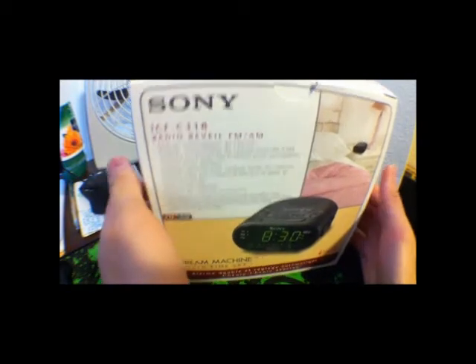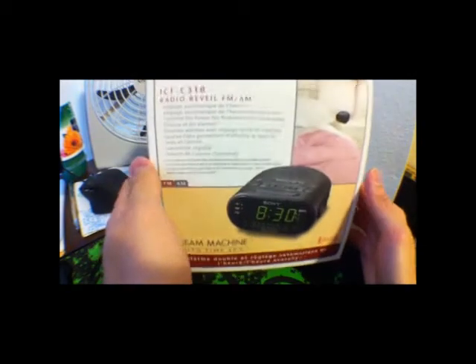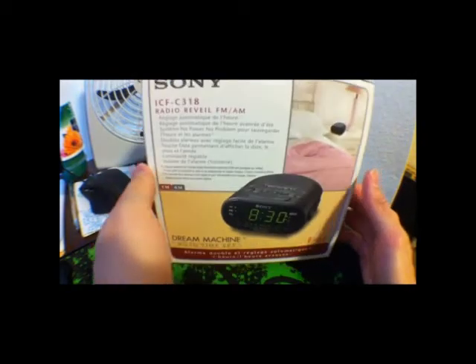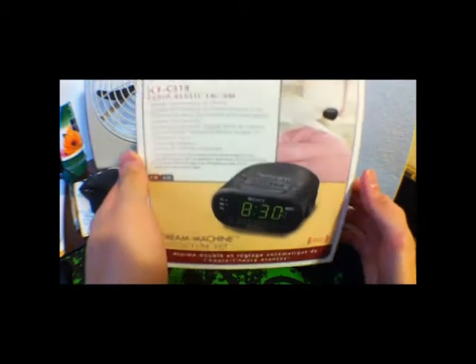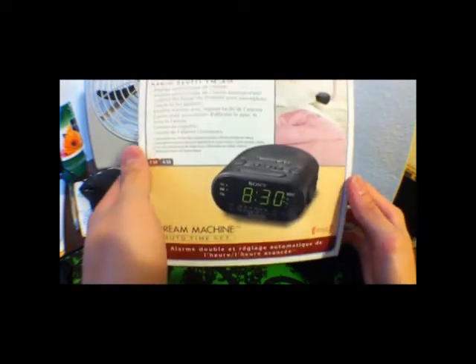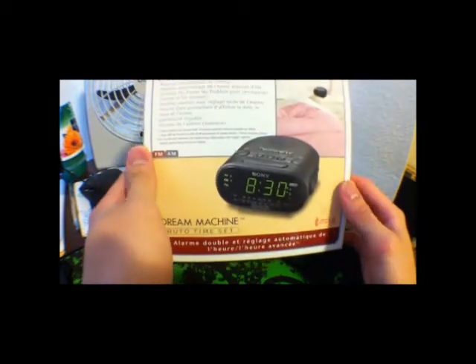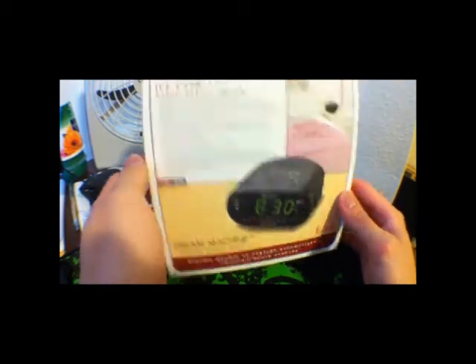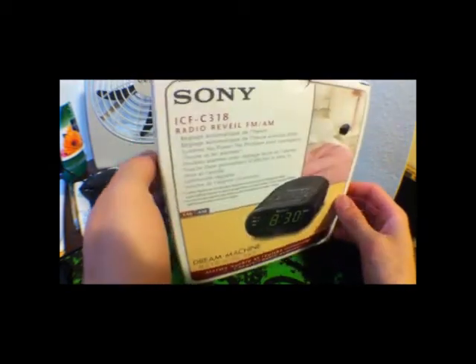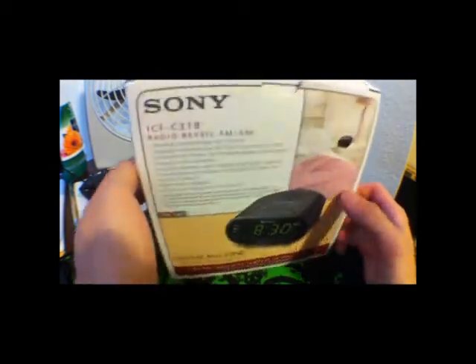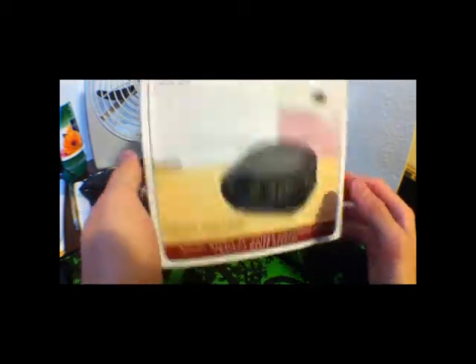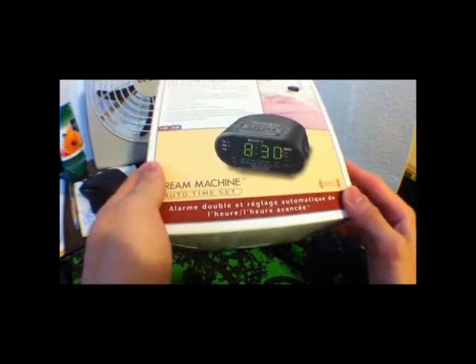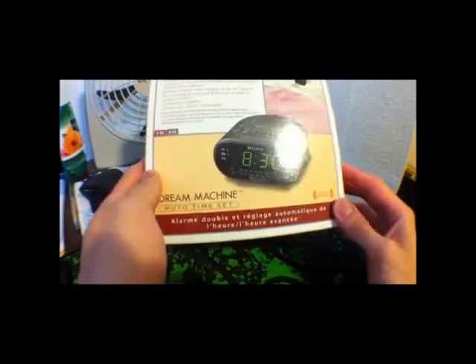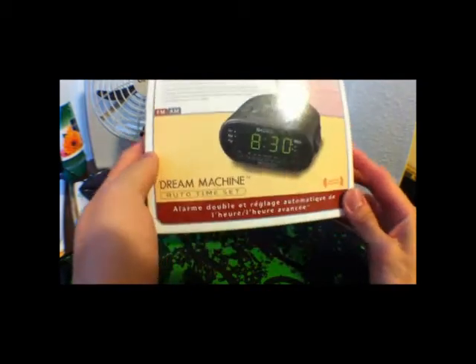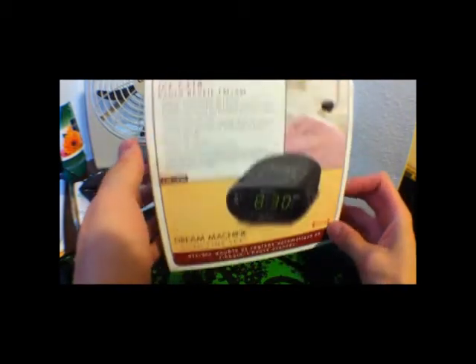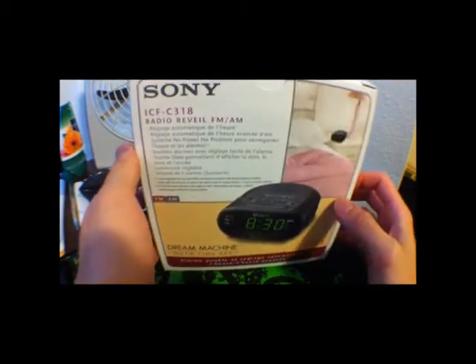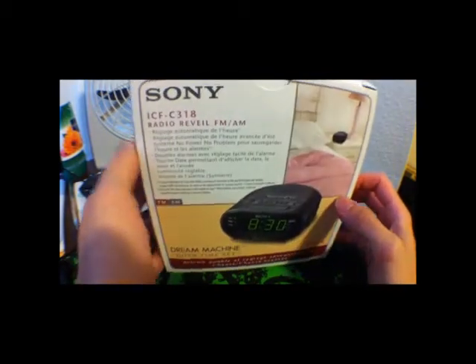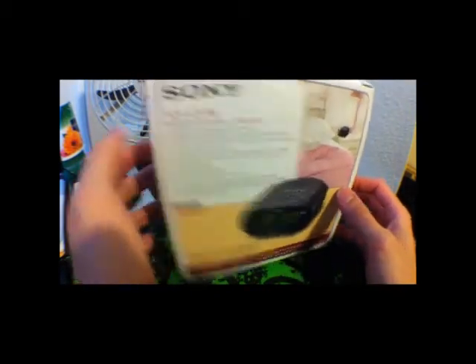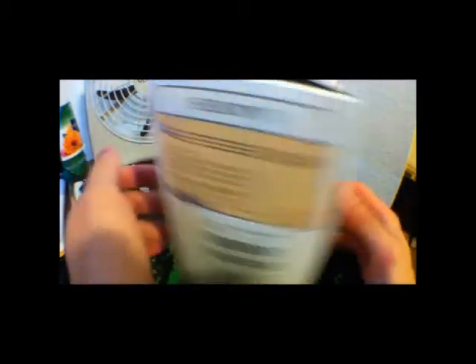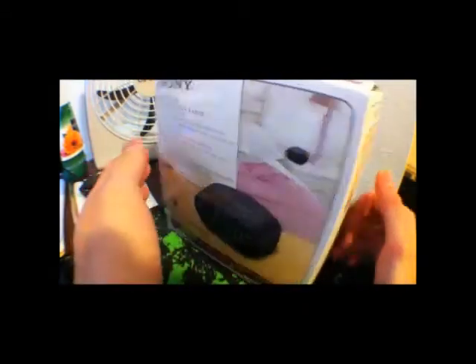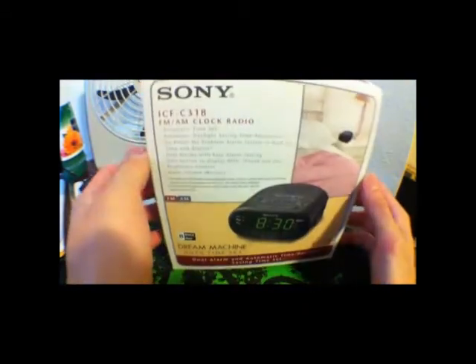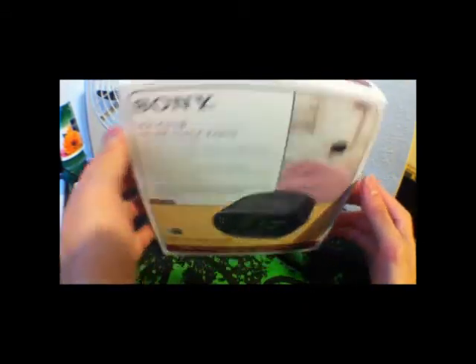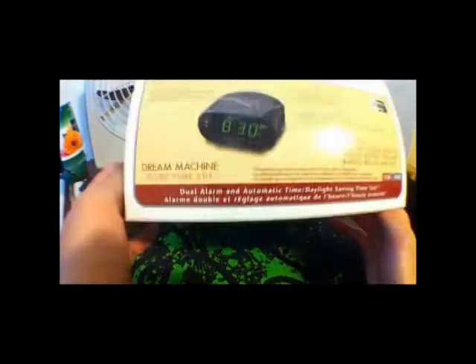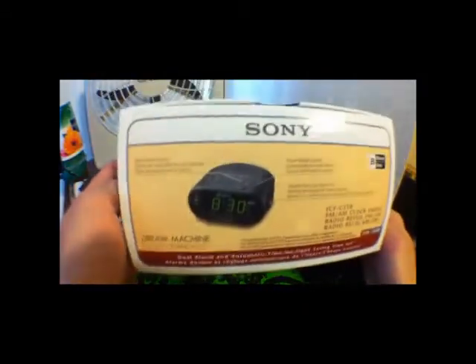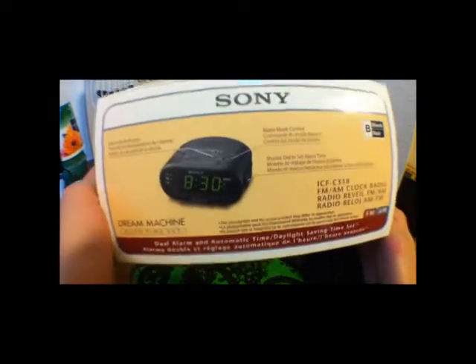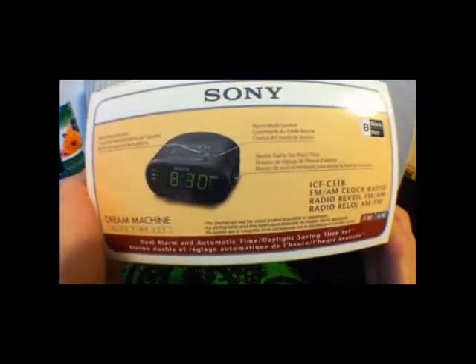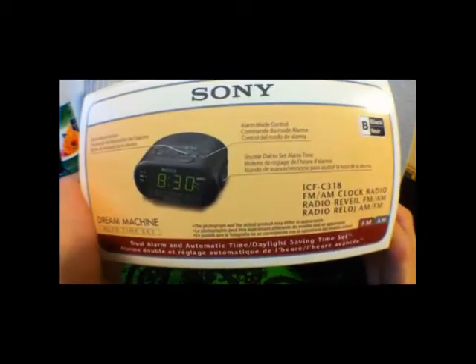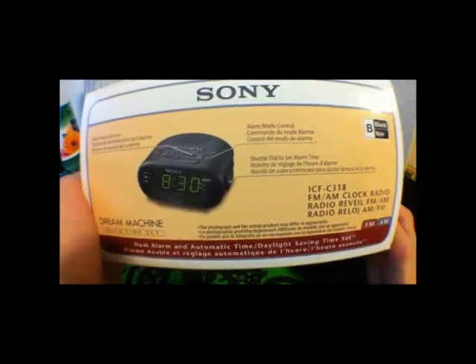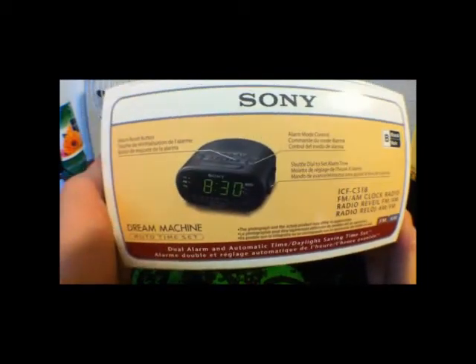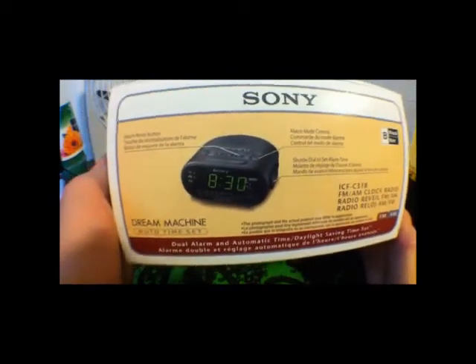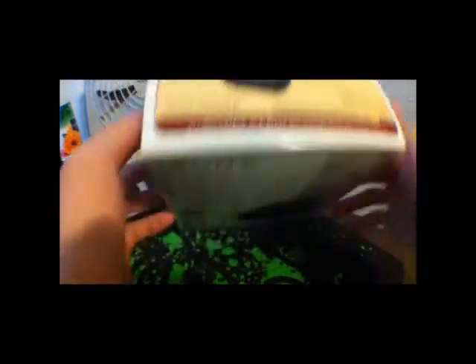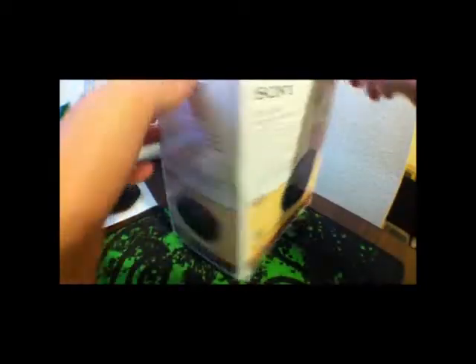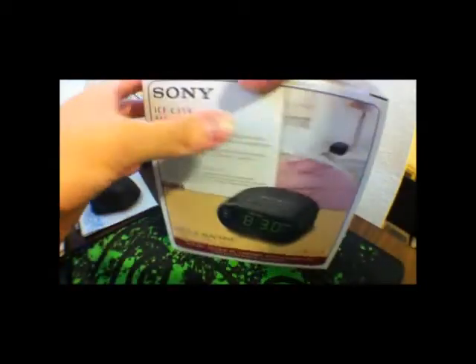I got this at Amazon for about $14.99. It's pretty cheap with a backup battery — lithium-ion backup battery — and AM/FM clock radio. I mean, it's a good deal. So let's do it, let's open it up.